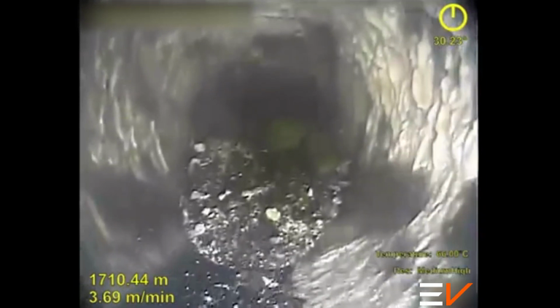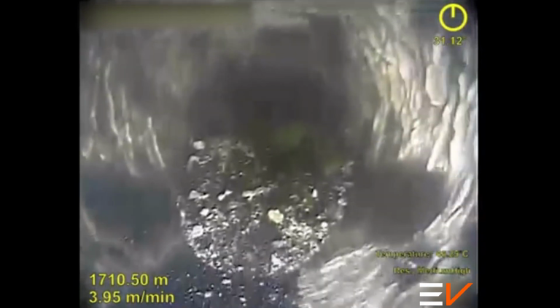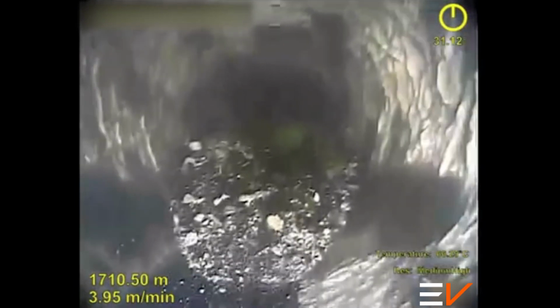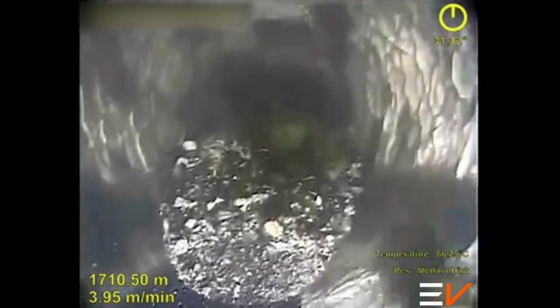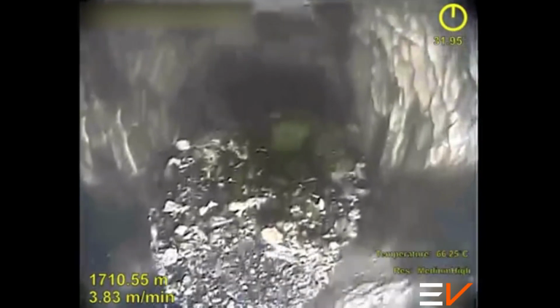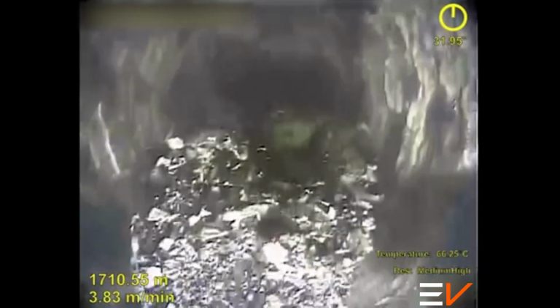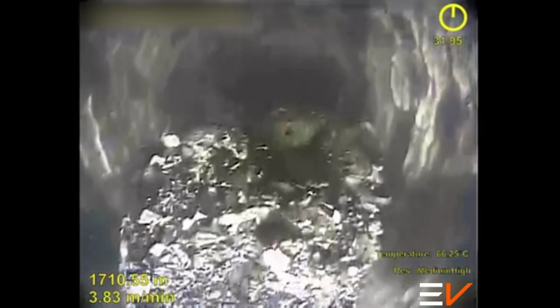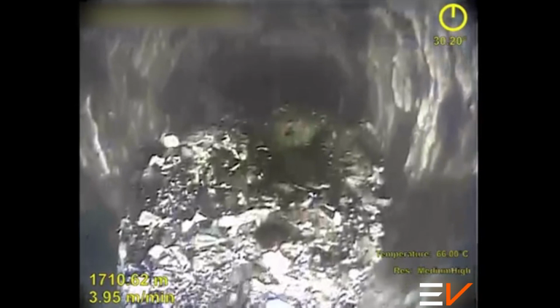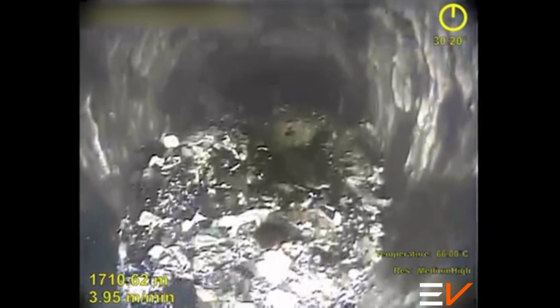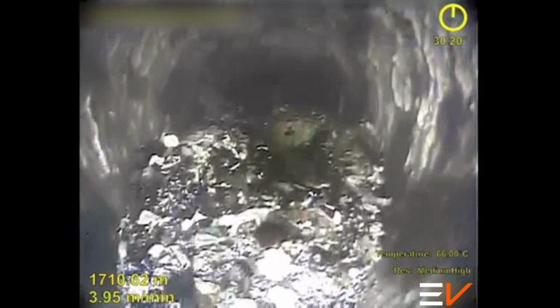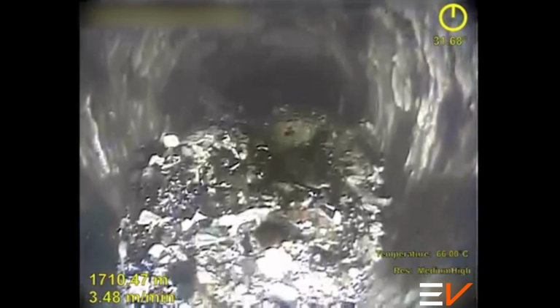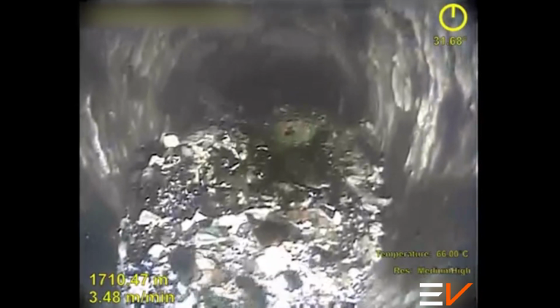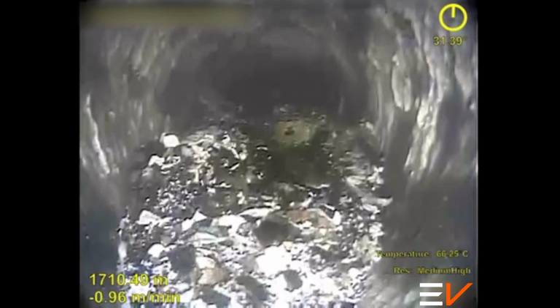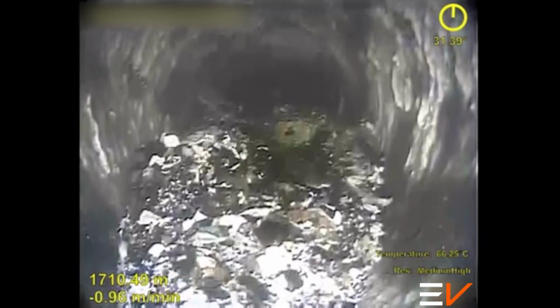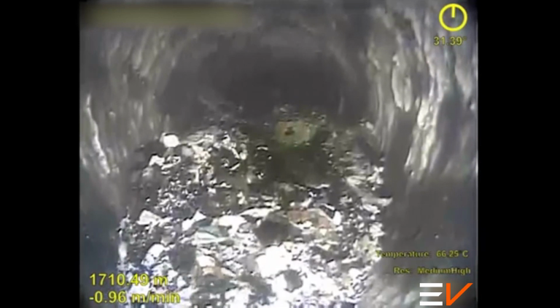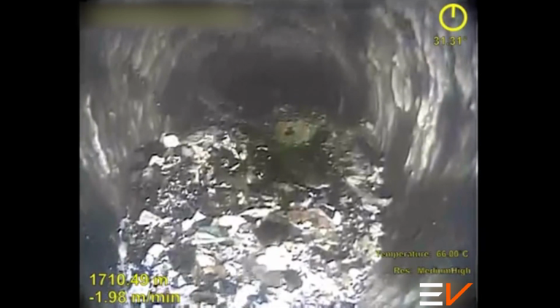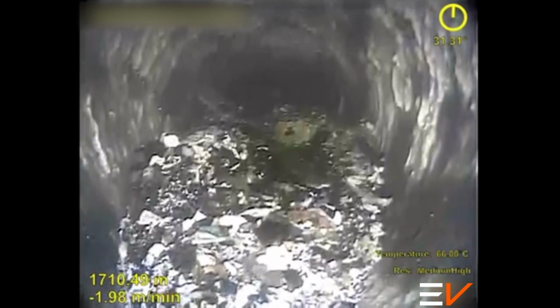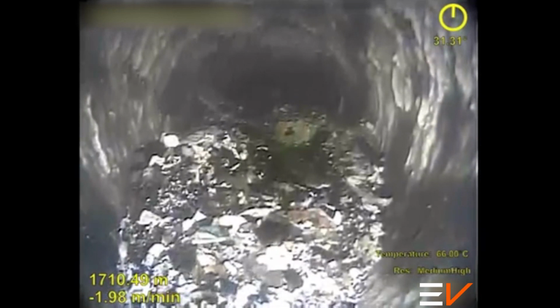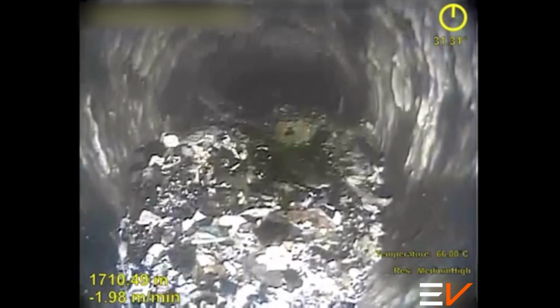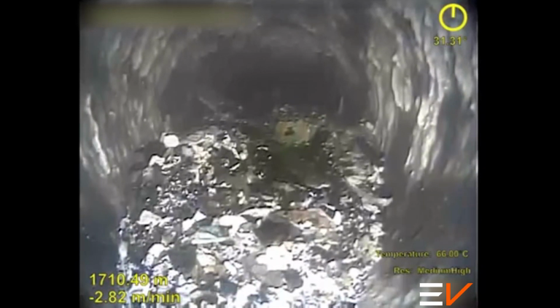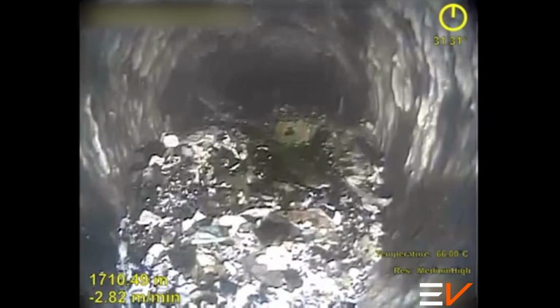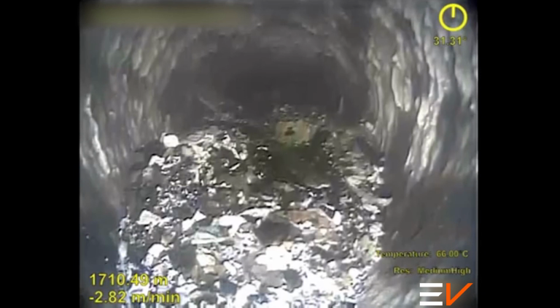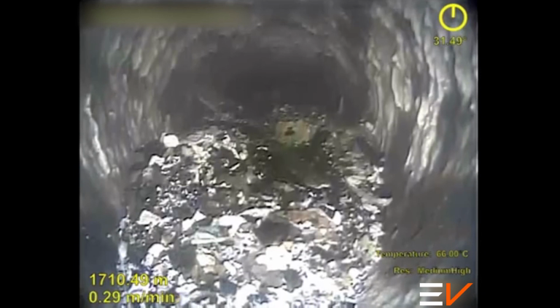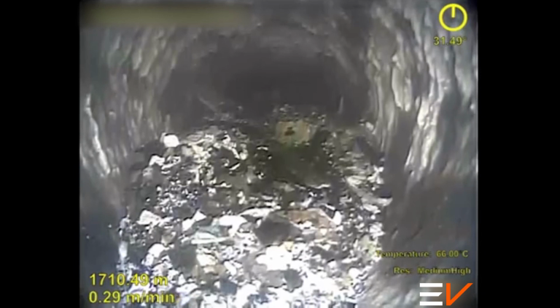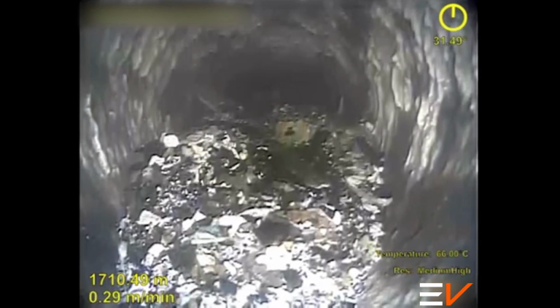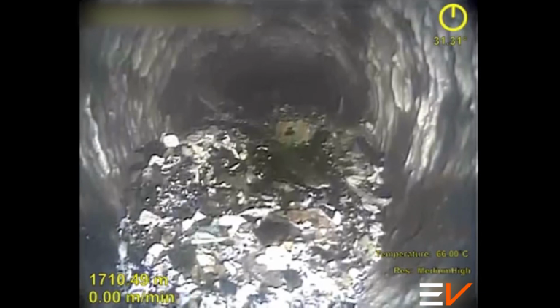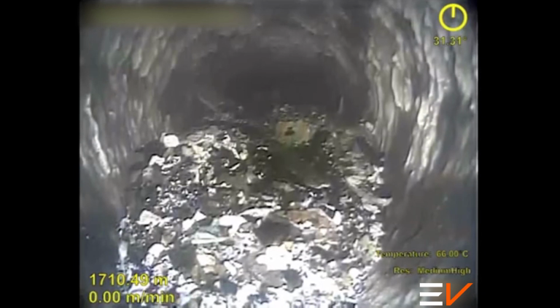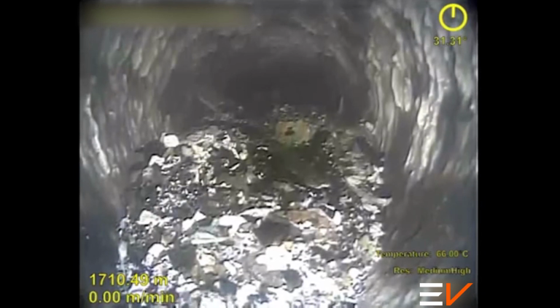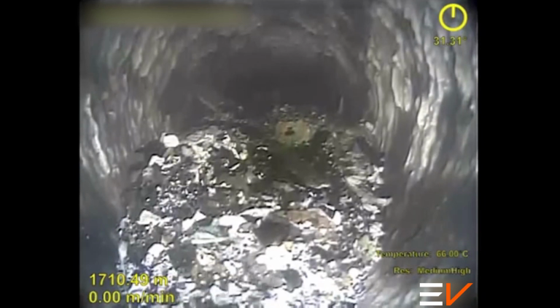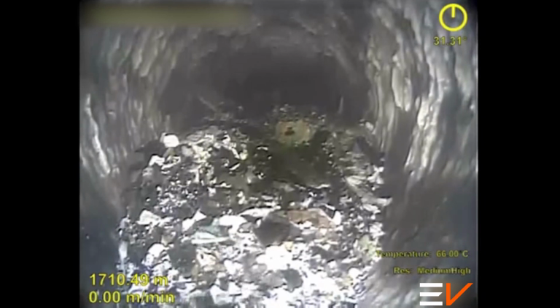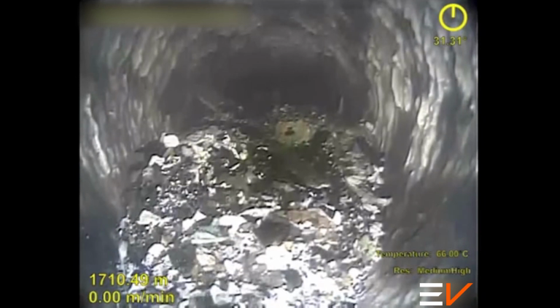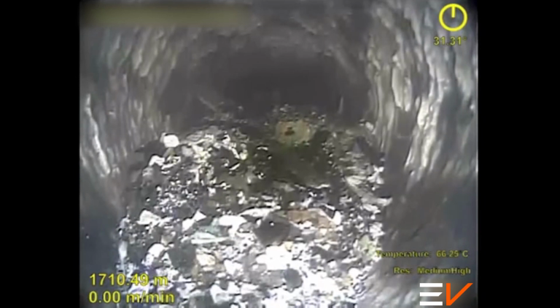As a direct result of Optus HD eLine video diagnosis, a scale clean-up operation was included in the work over program. Fortunately for the operator, a casing rupture was never the problem.